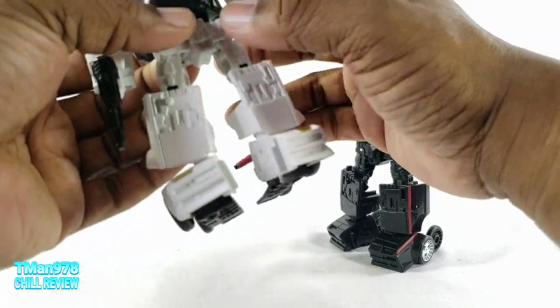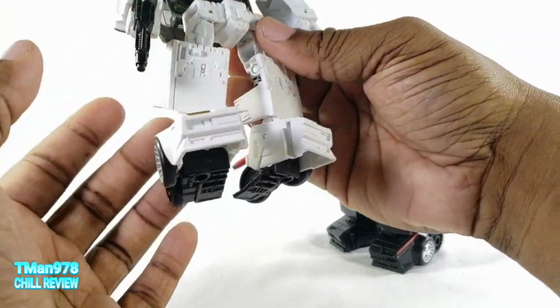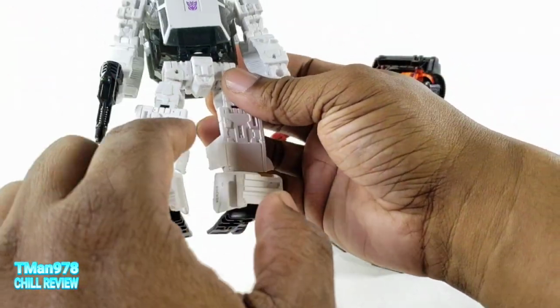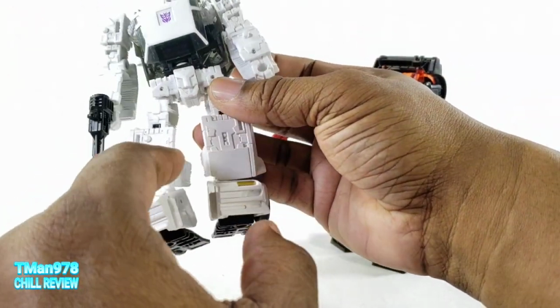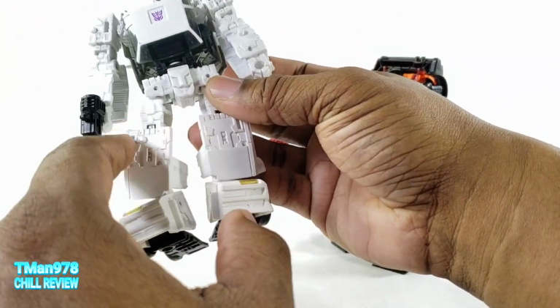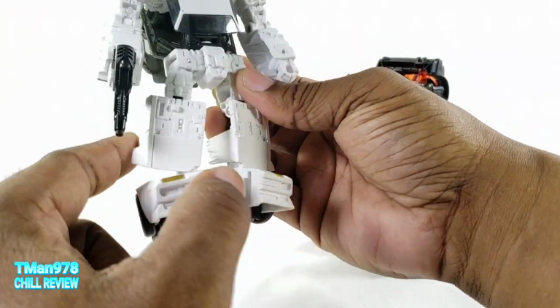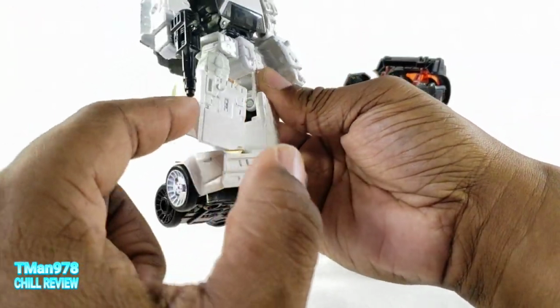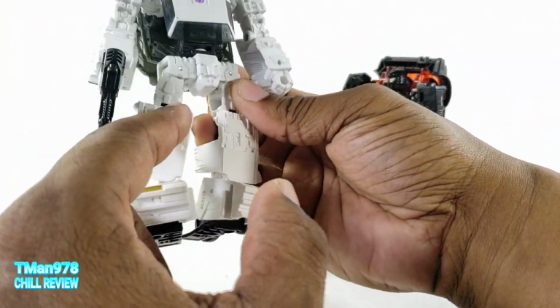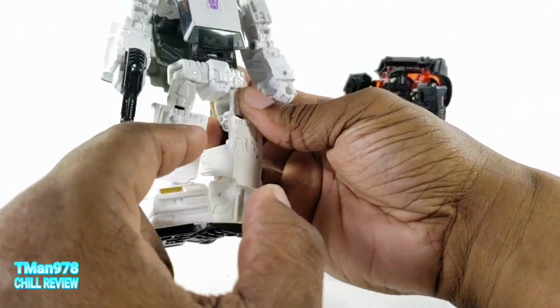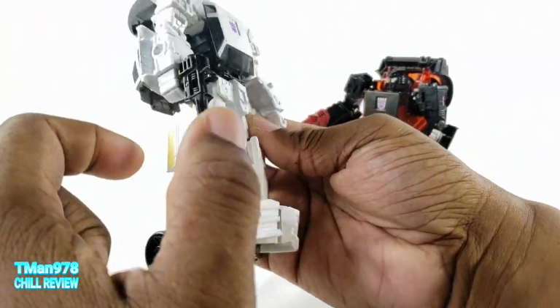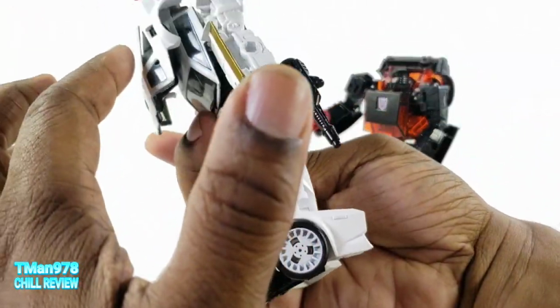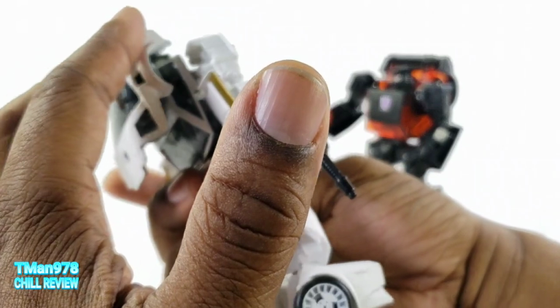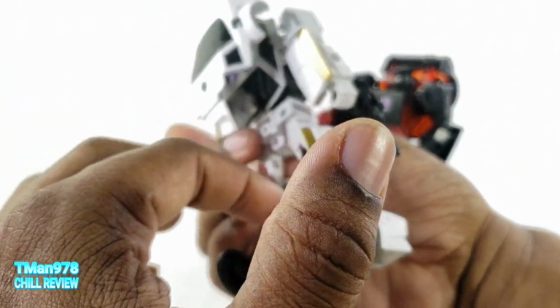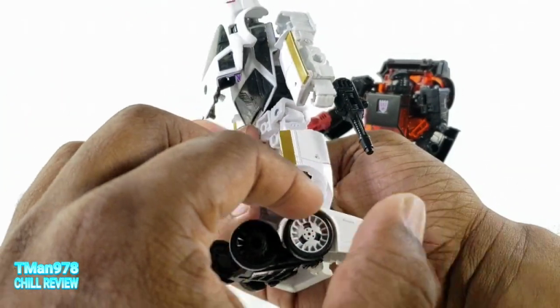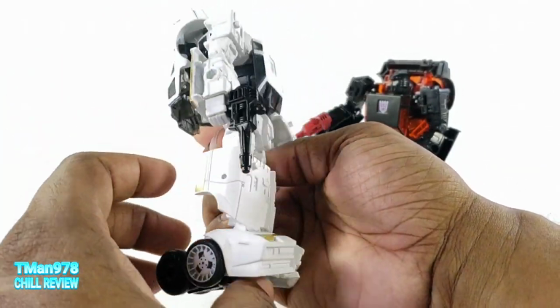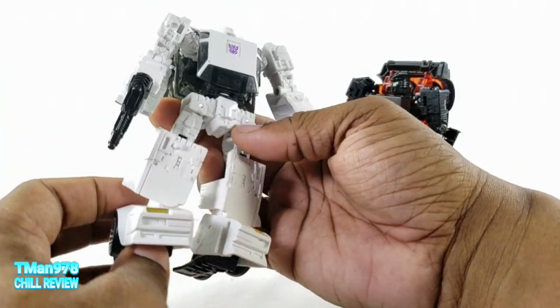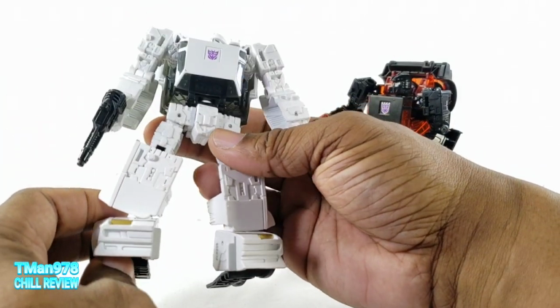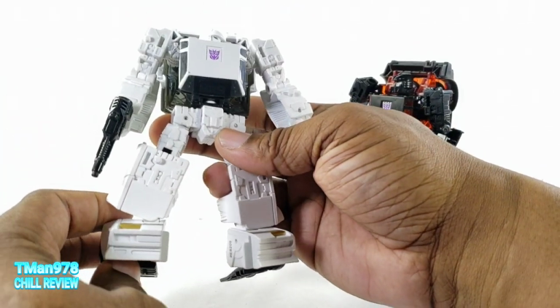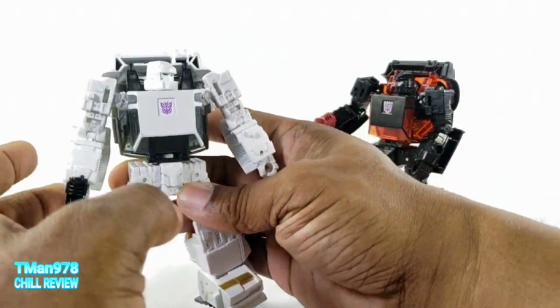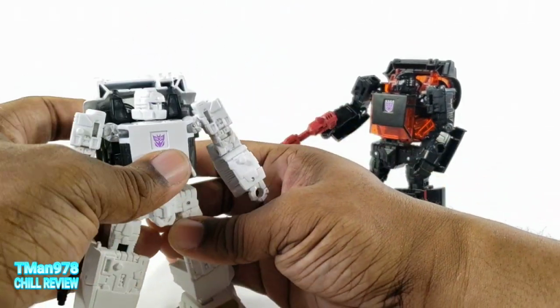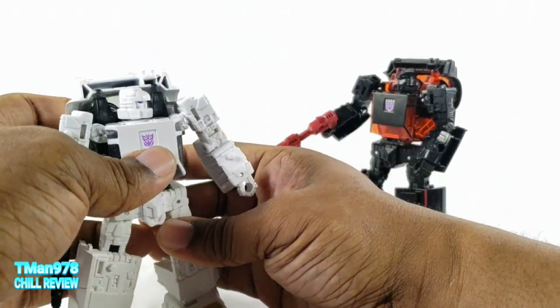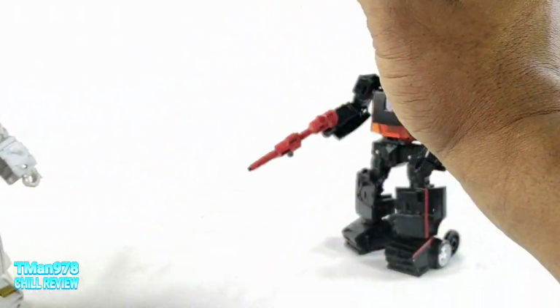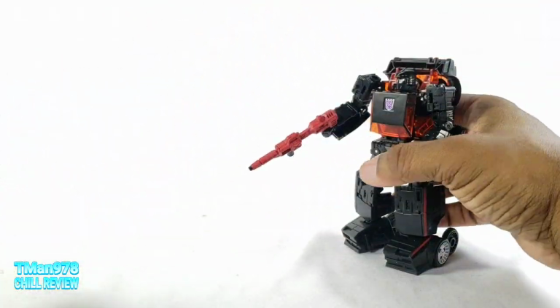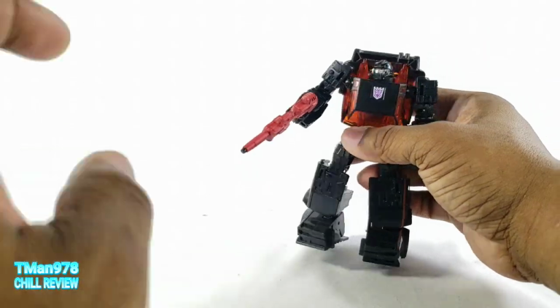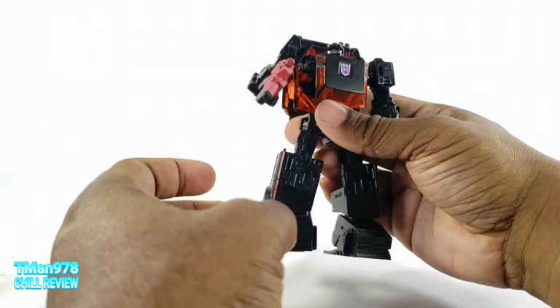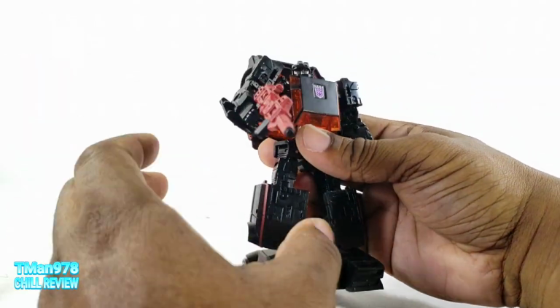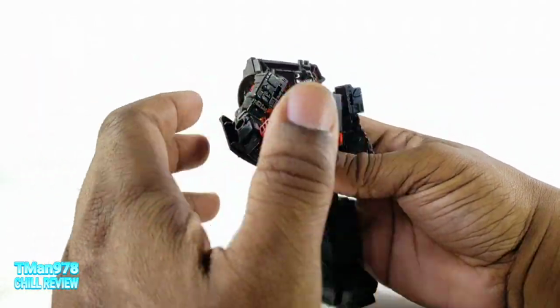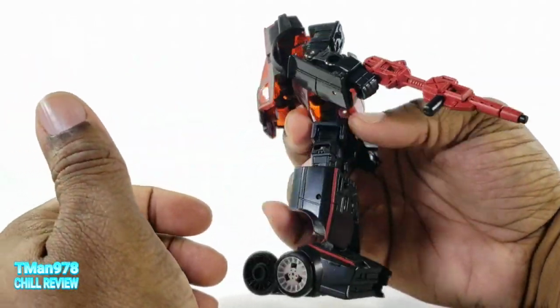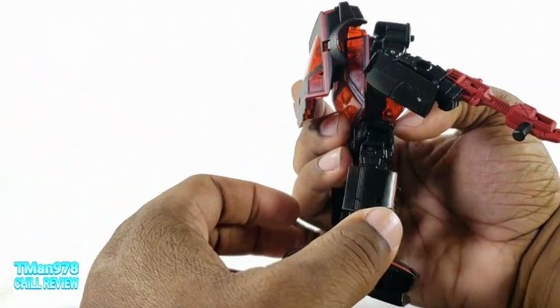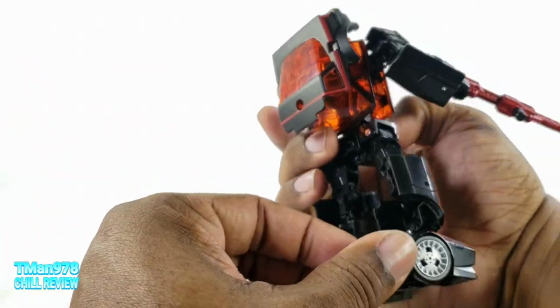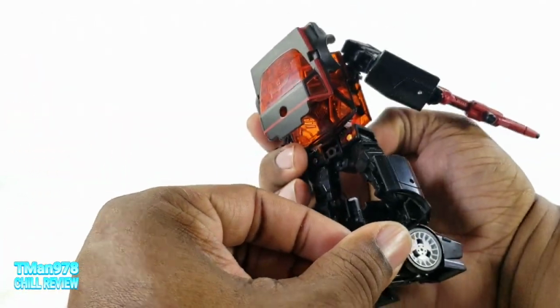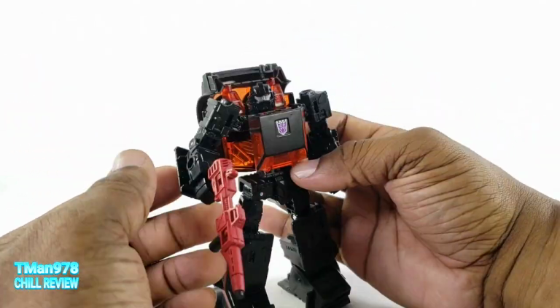All of this is painted white — his whole entire car mode is painted. So you don't notice because he's so white. Anyhow.